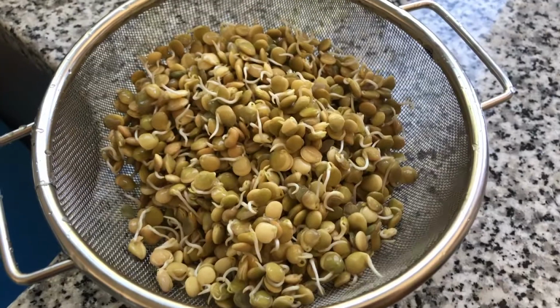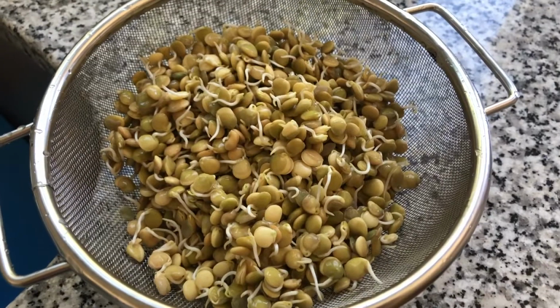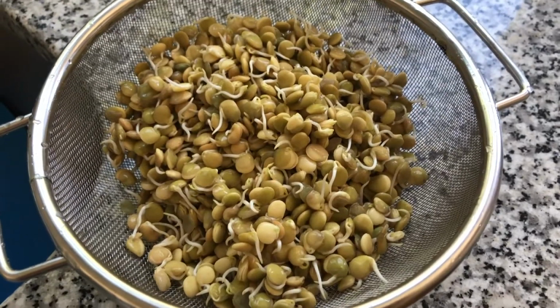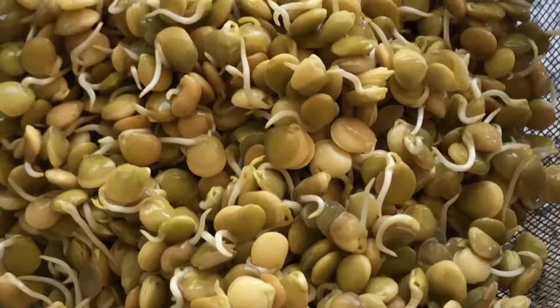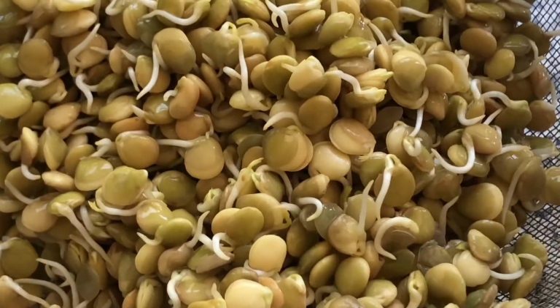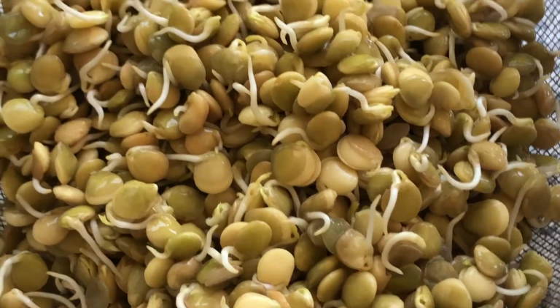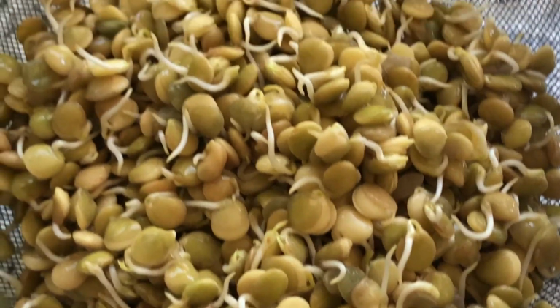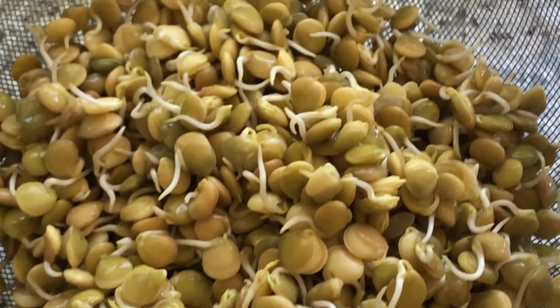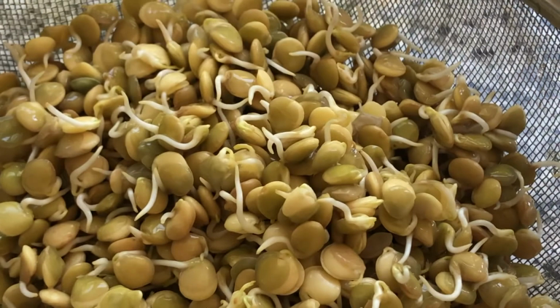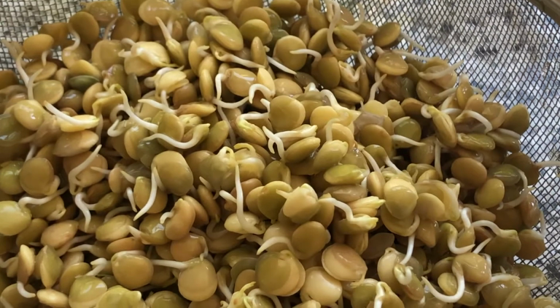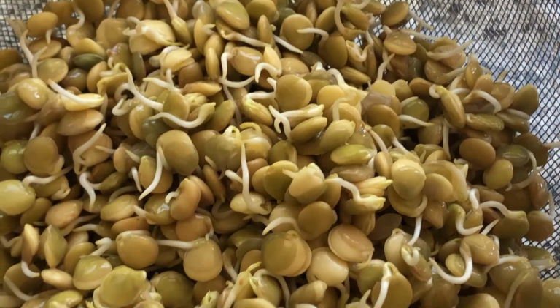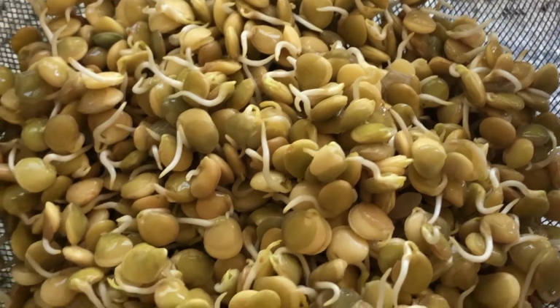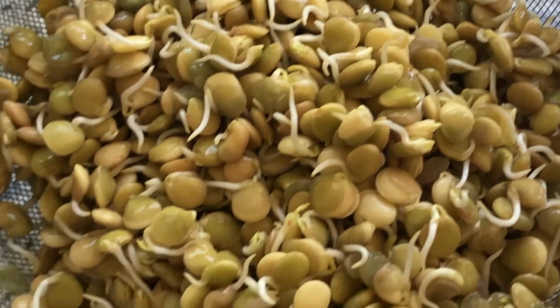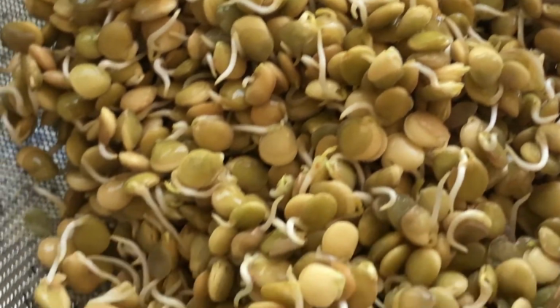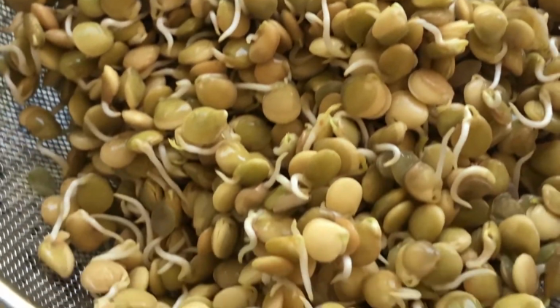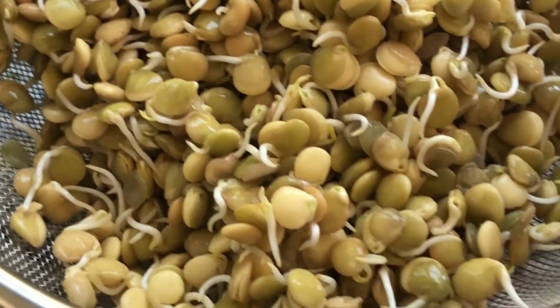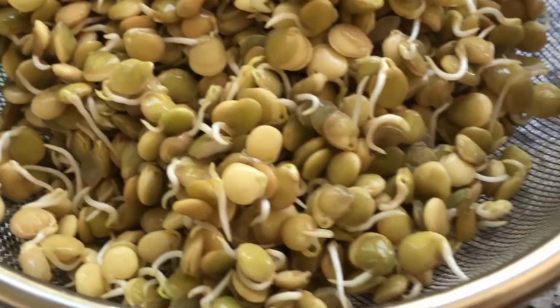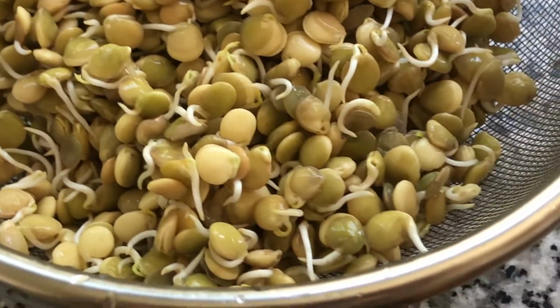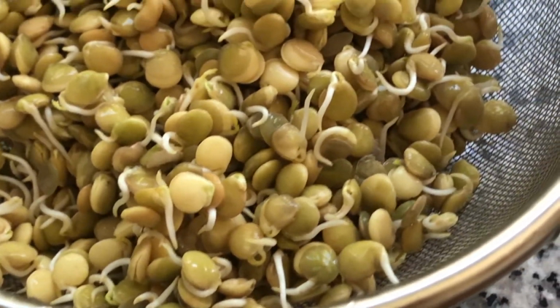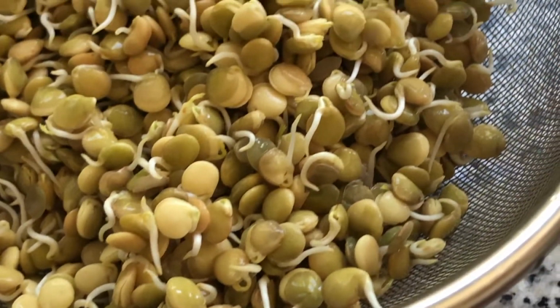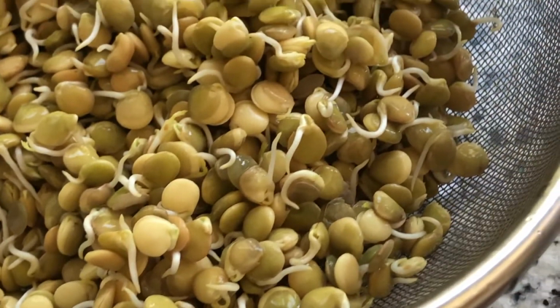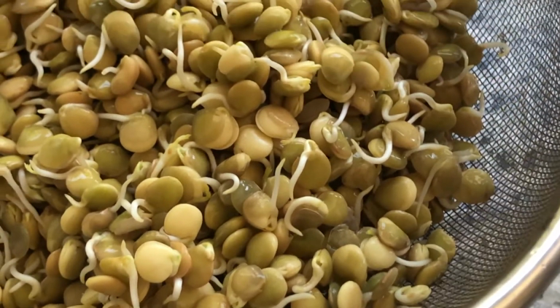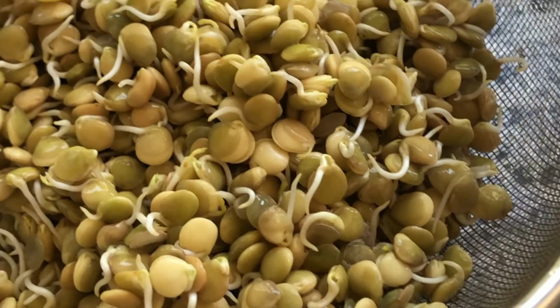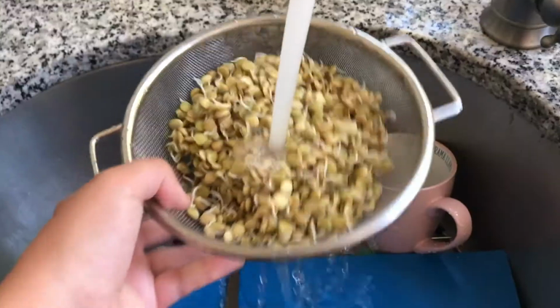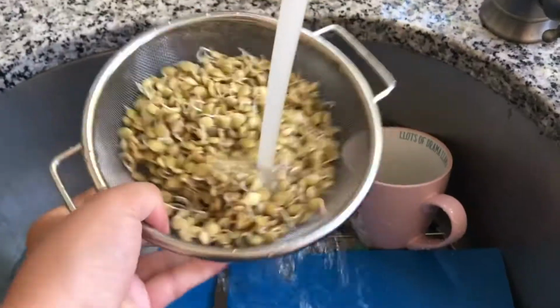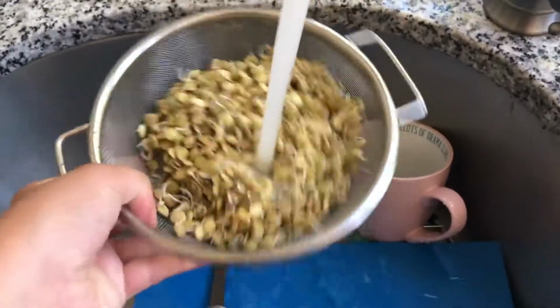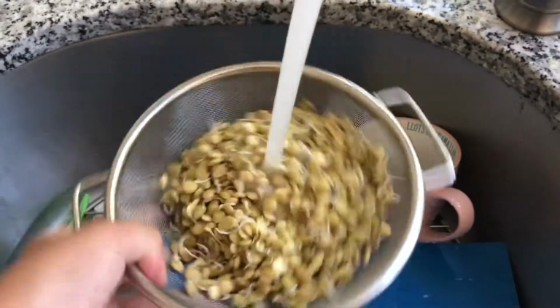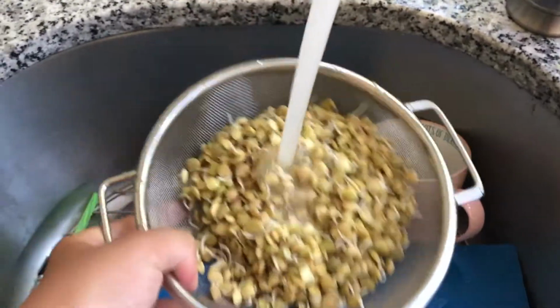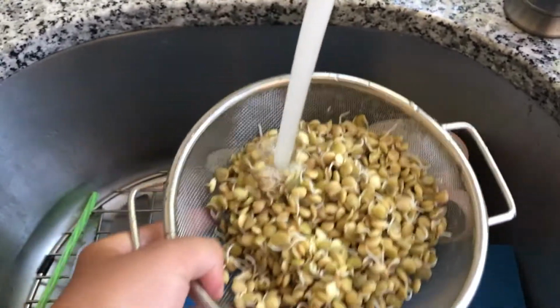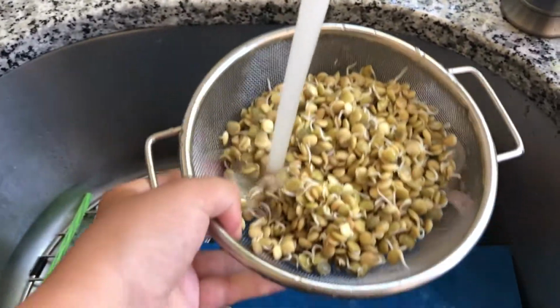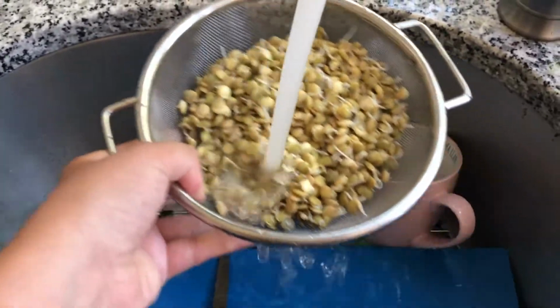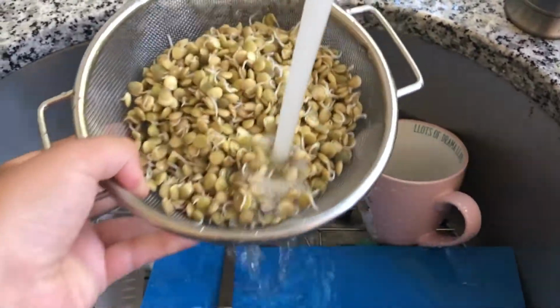The next day I went back to rinse them again and they're growing even longer — you can see them here. You only have to let them grow for about two days. I'm rinsing them here to make sure that they're clean.